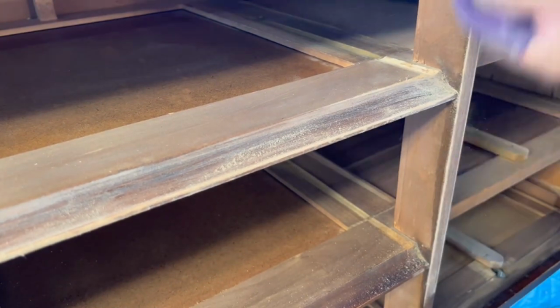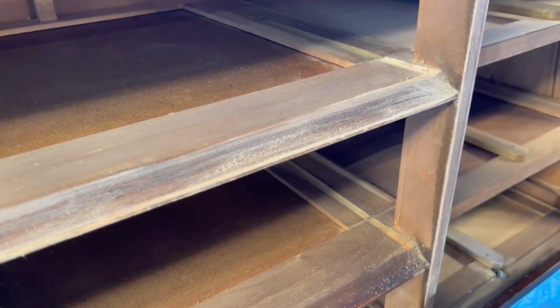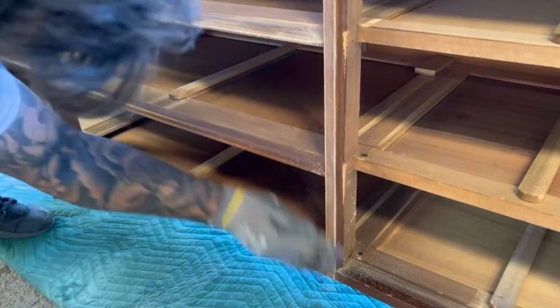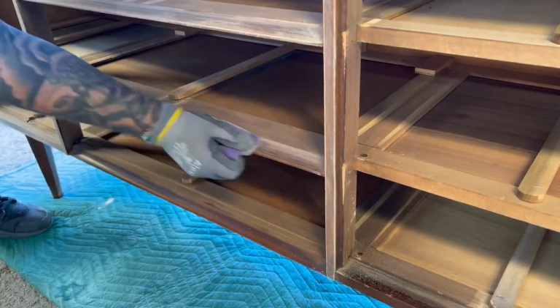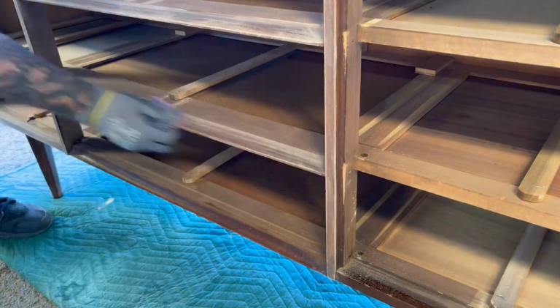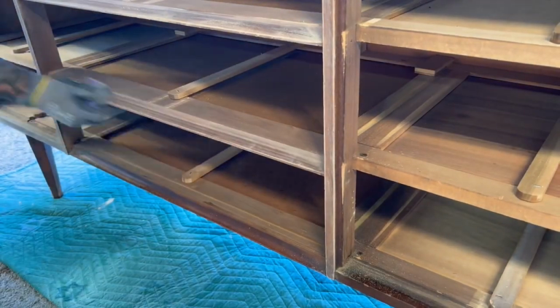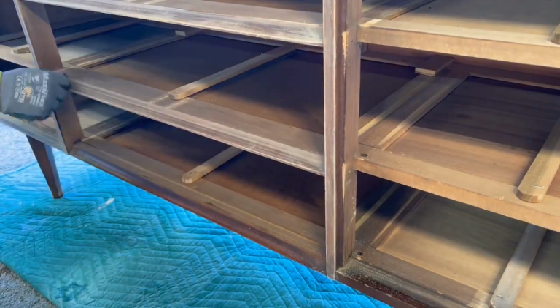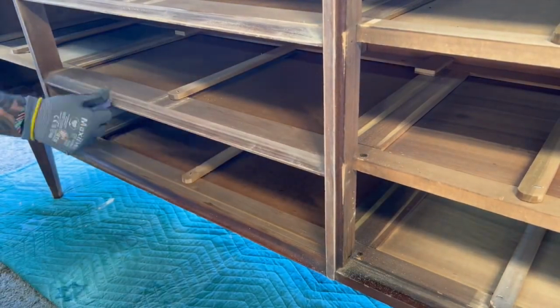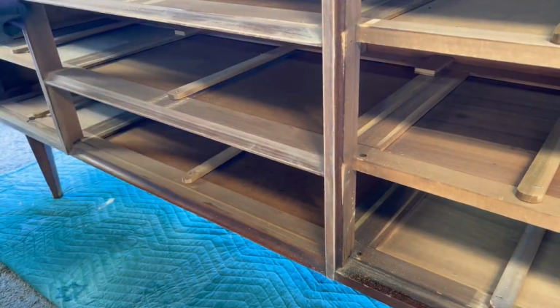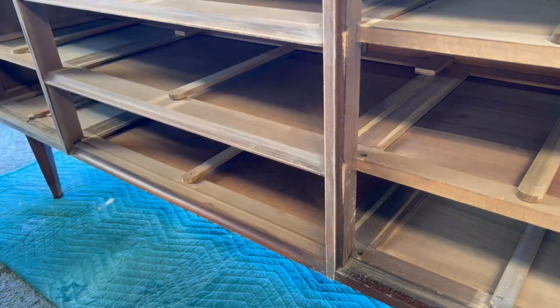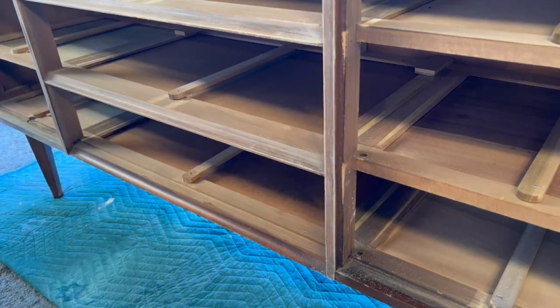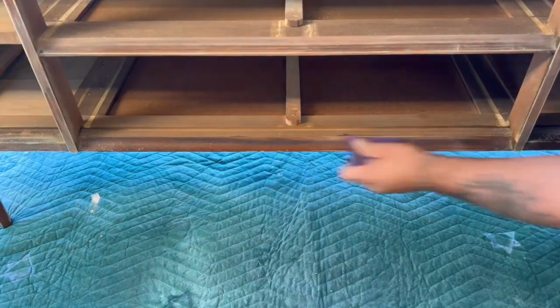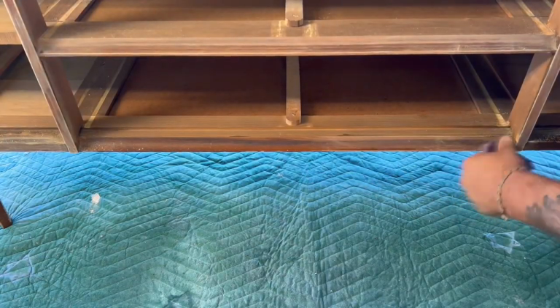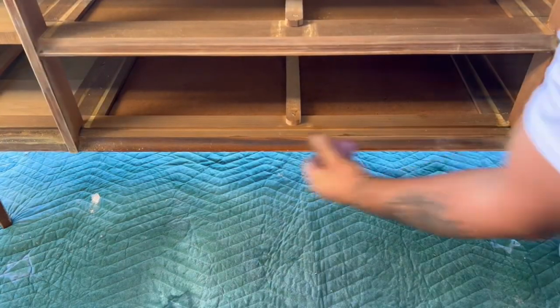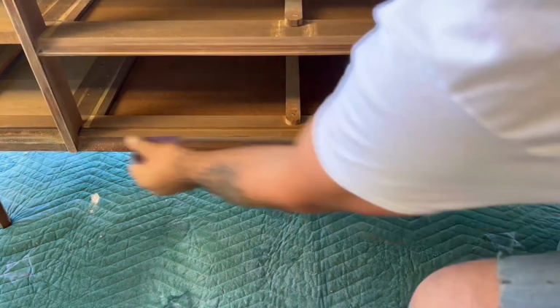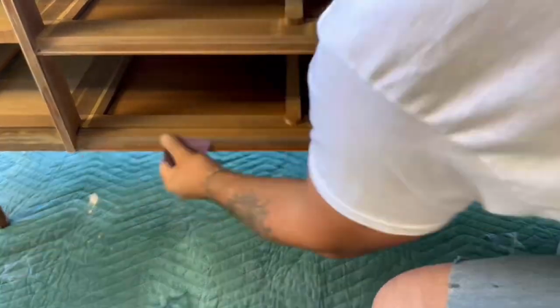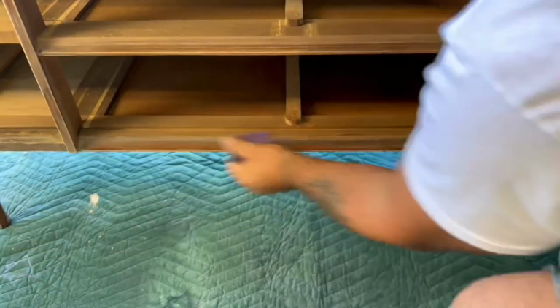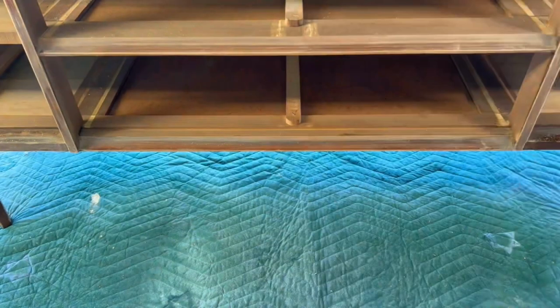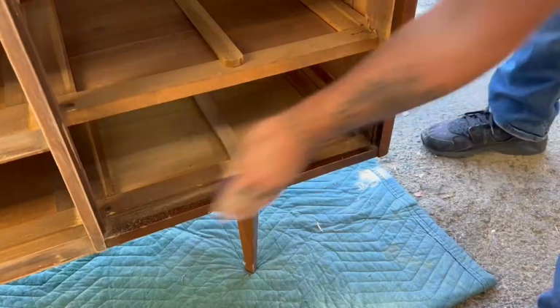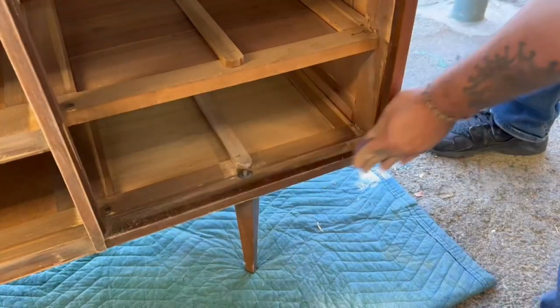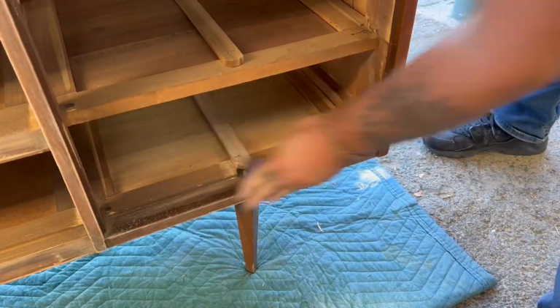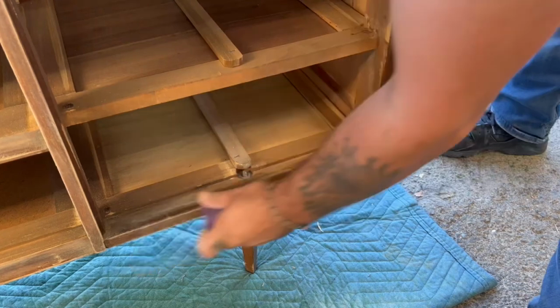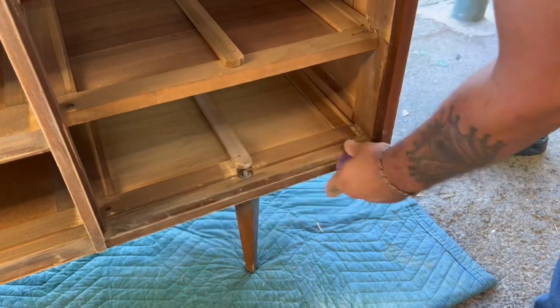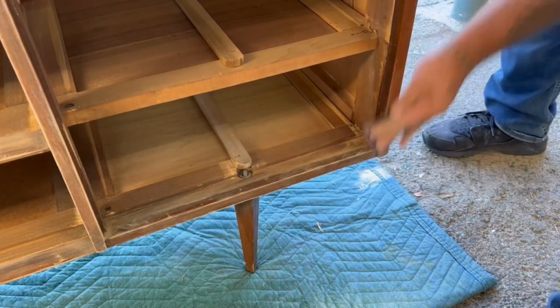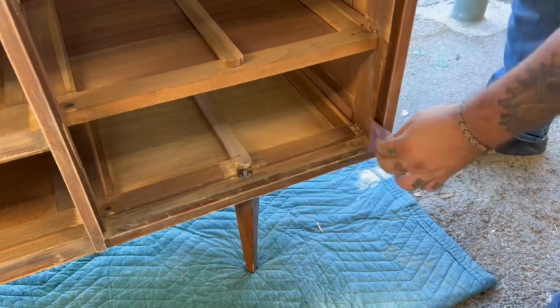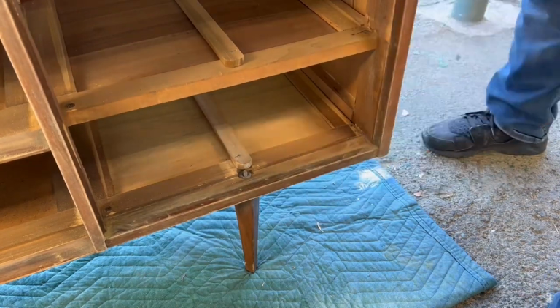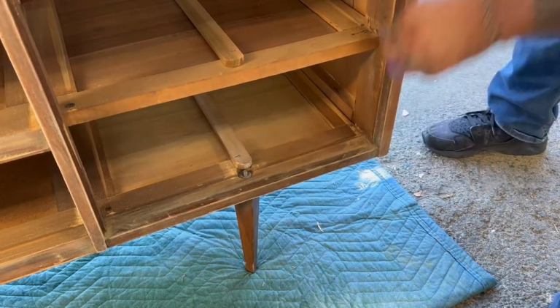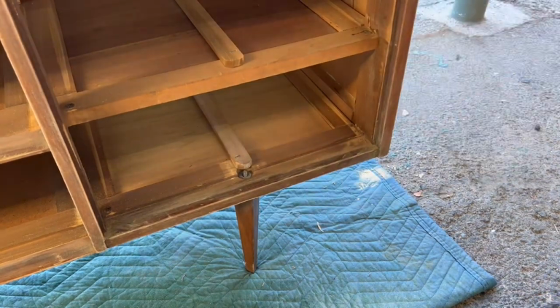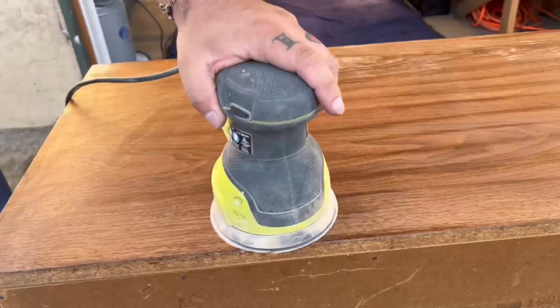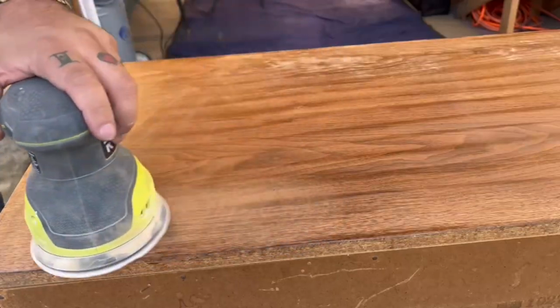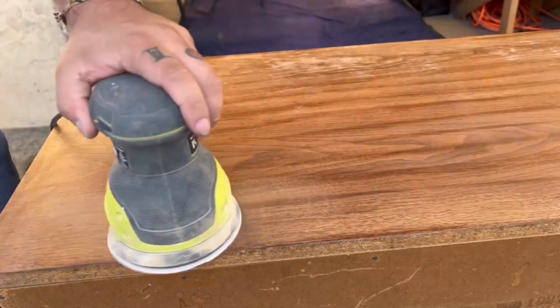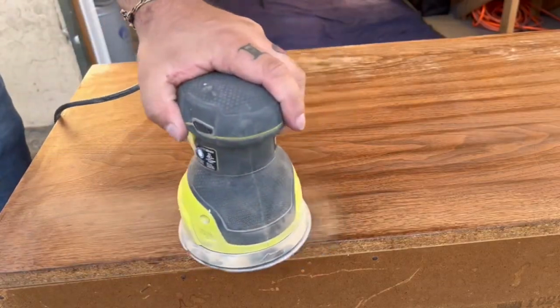Sanding can be a very tedious step of the process but it is the most important. Prepping a piece as much as possible will make all the difference when it comes to painting and in the quality of the finished product, so don't get discouraged and skip this step no matter how daunting it may be.